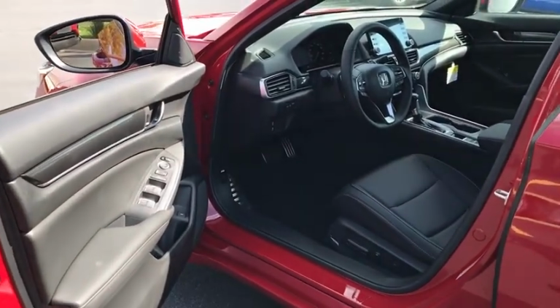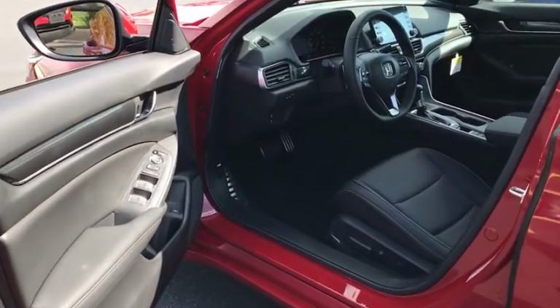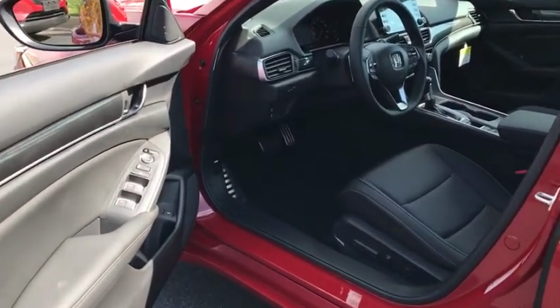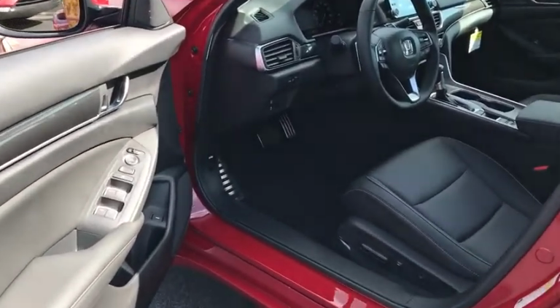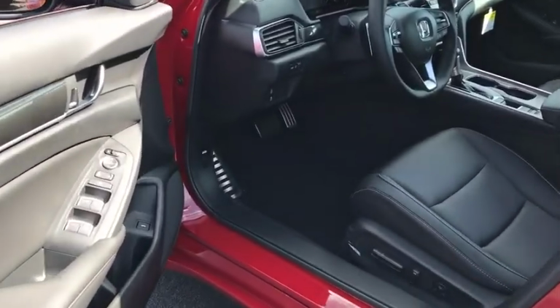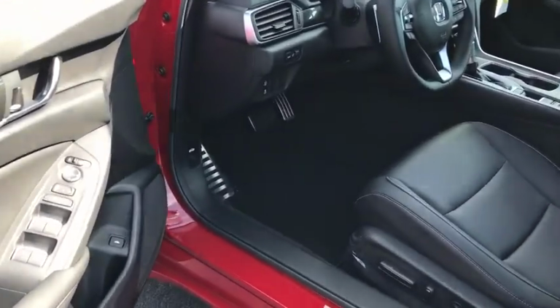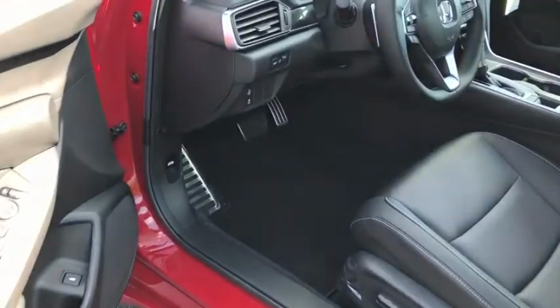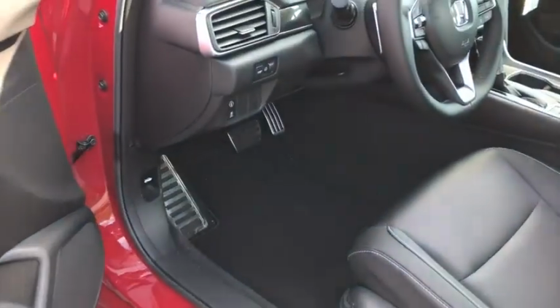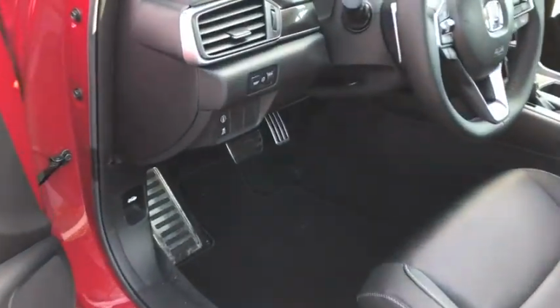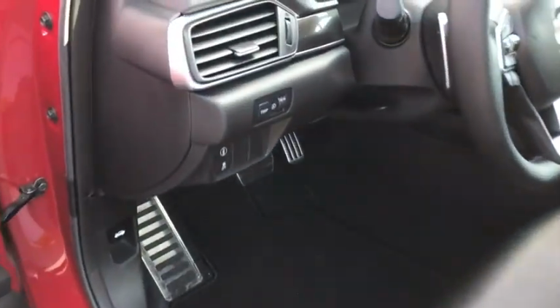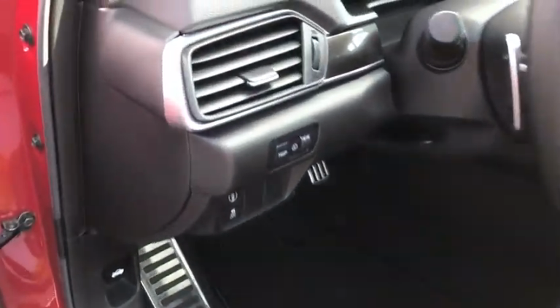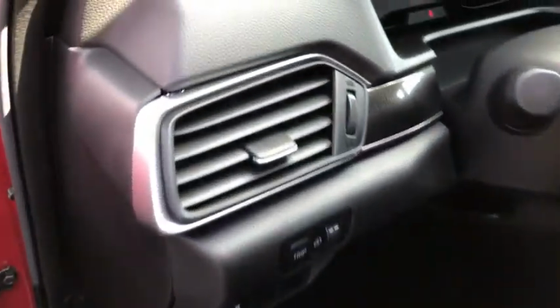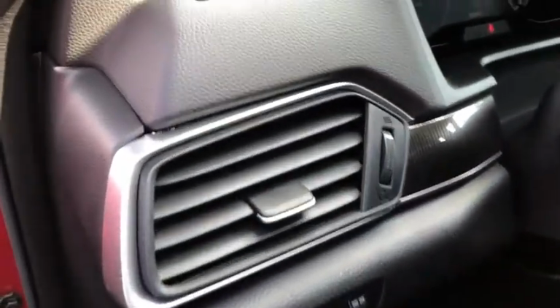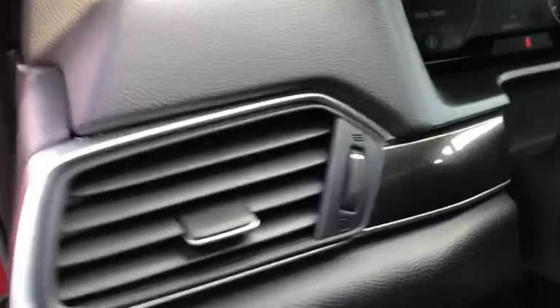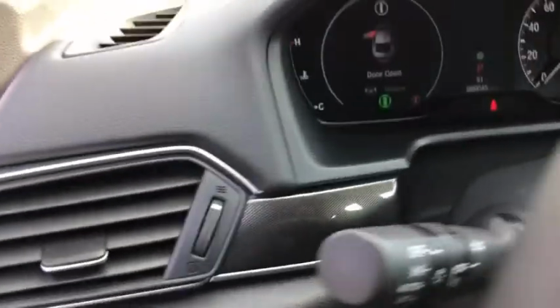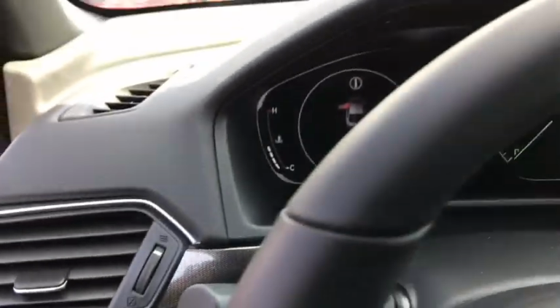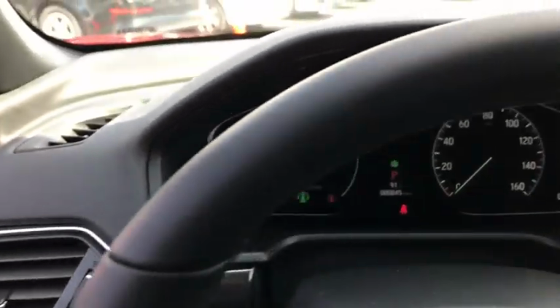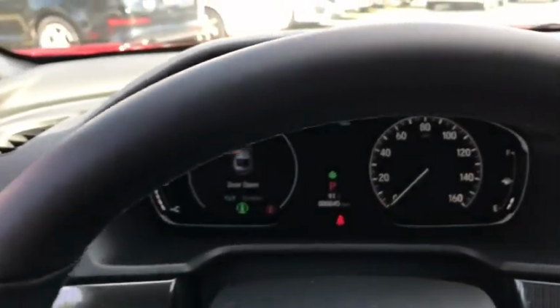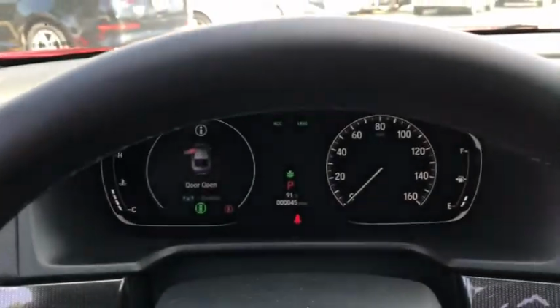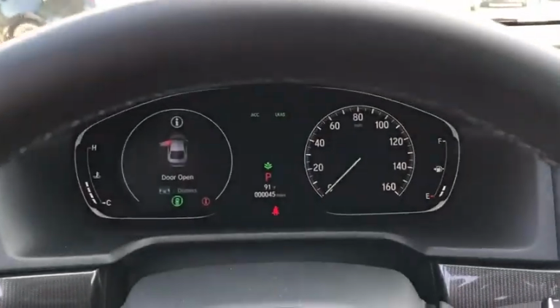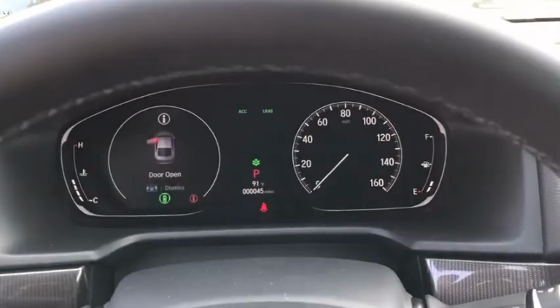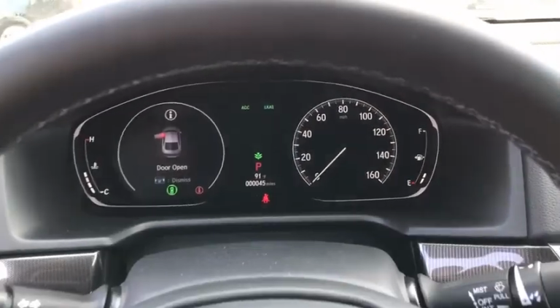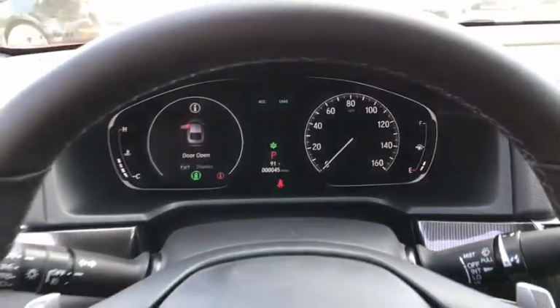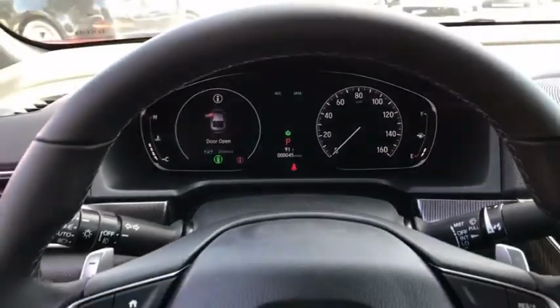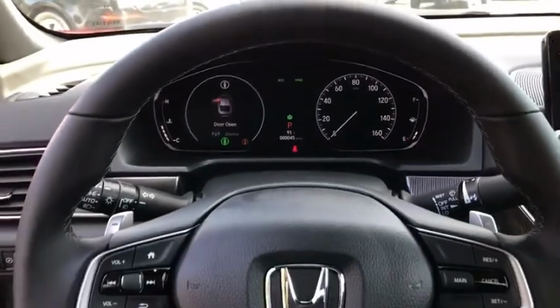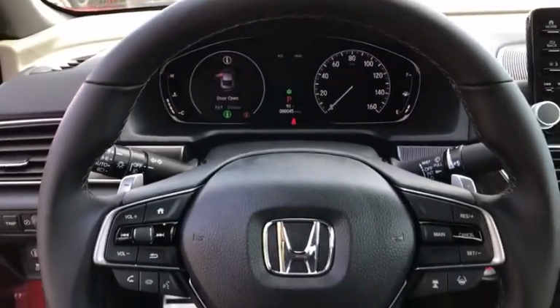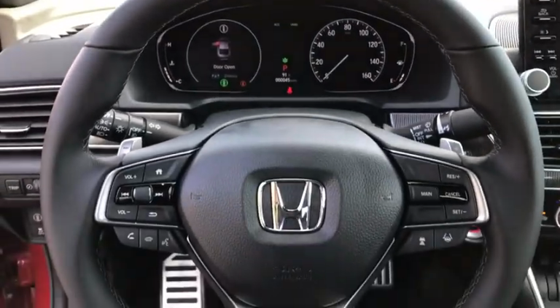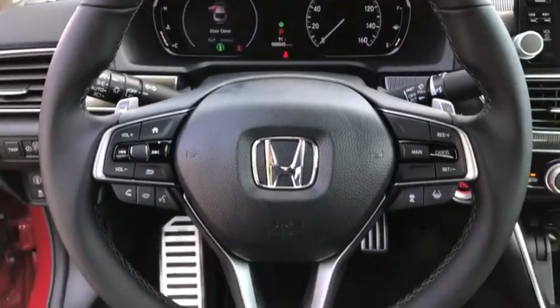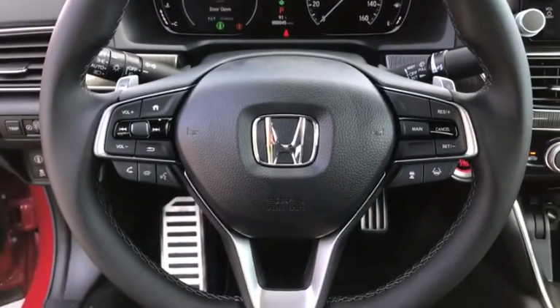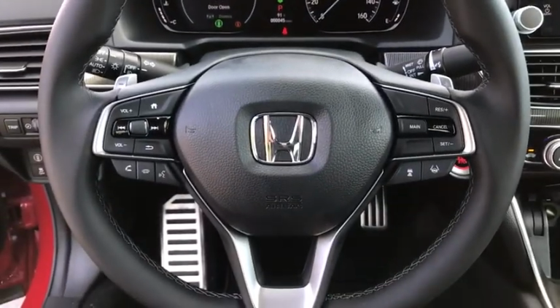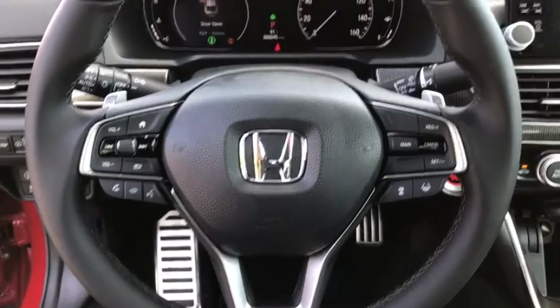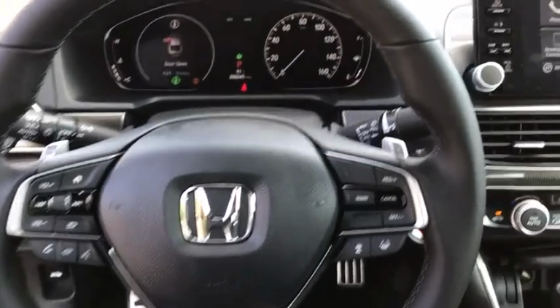Security system. Rear window defroster. Power windows. Electronic stability control. Fog lights. Brake assist. Tachometer. Overhead console.